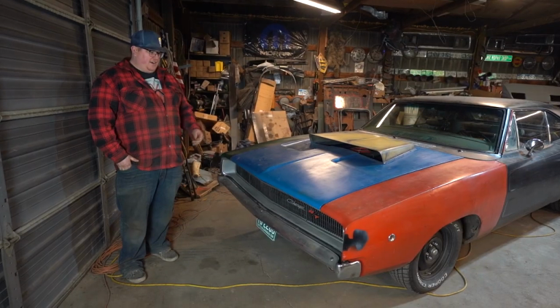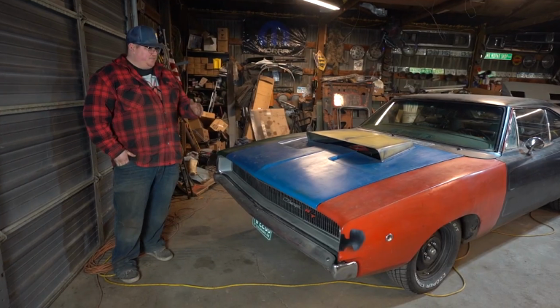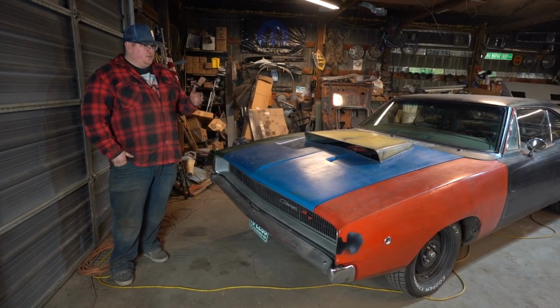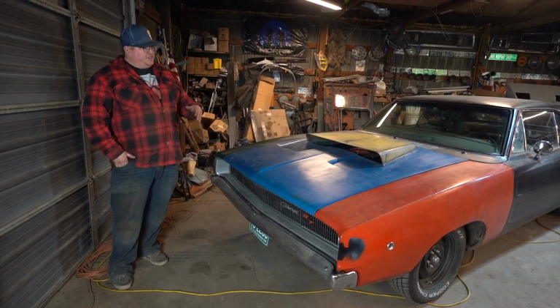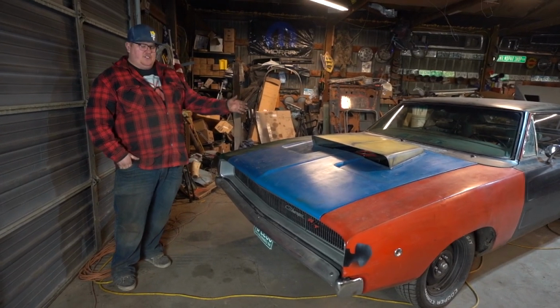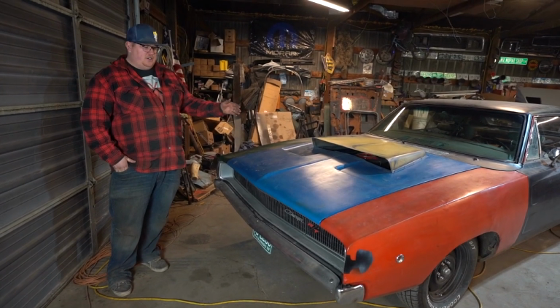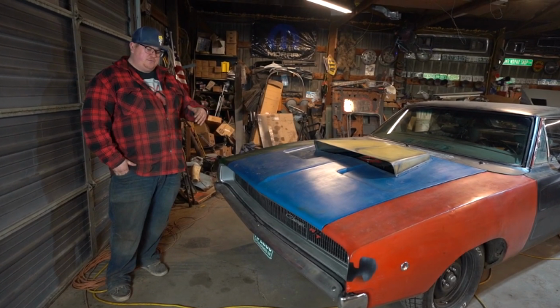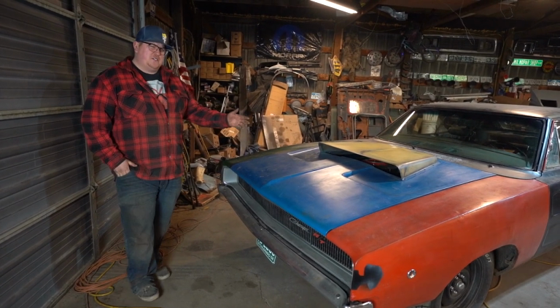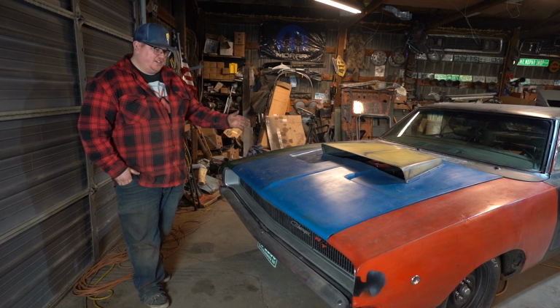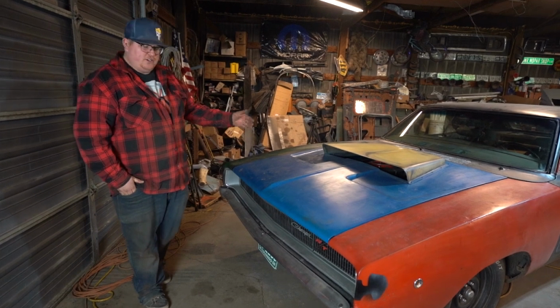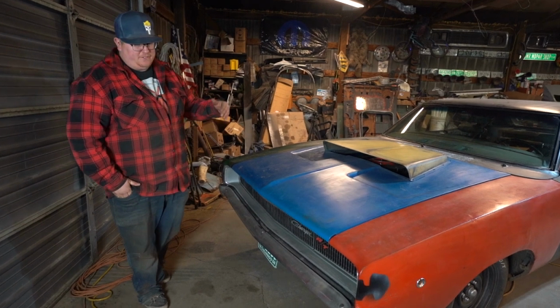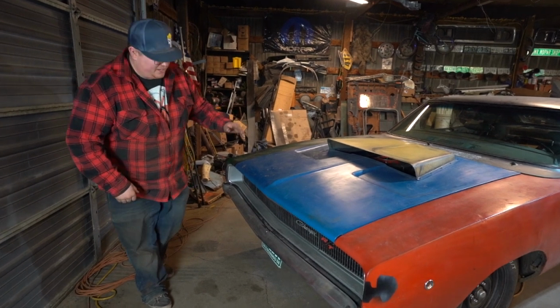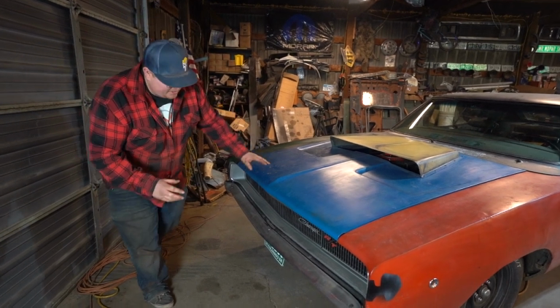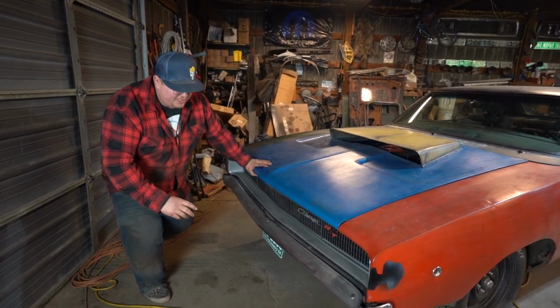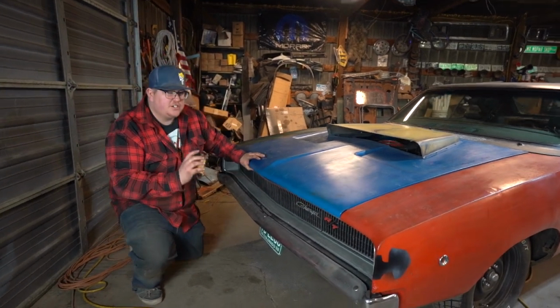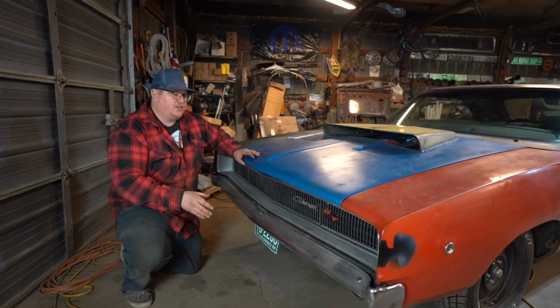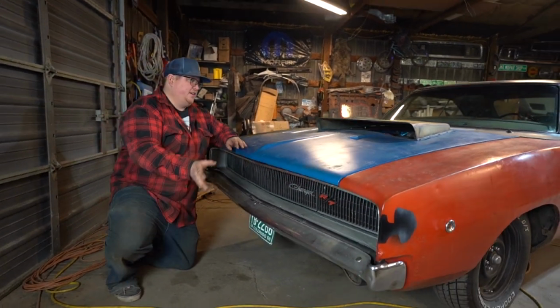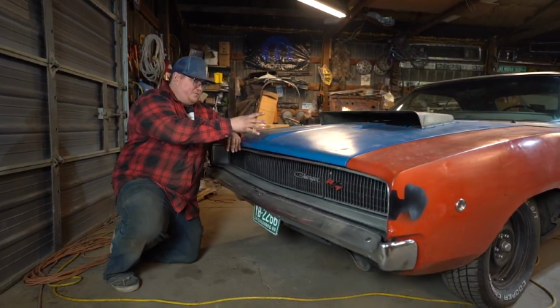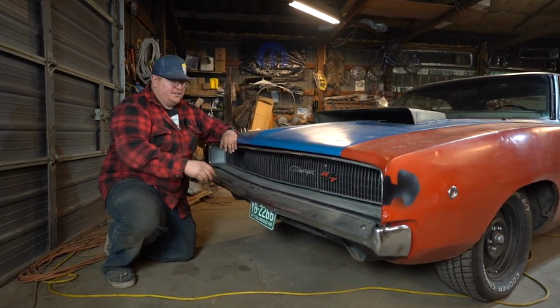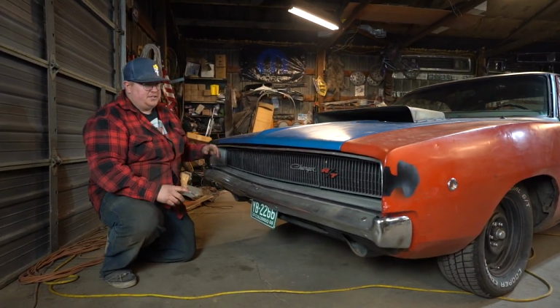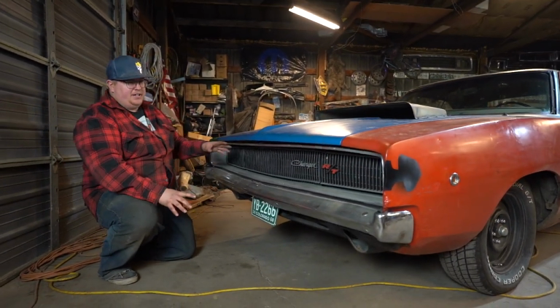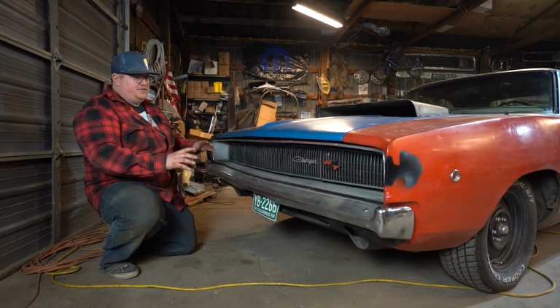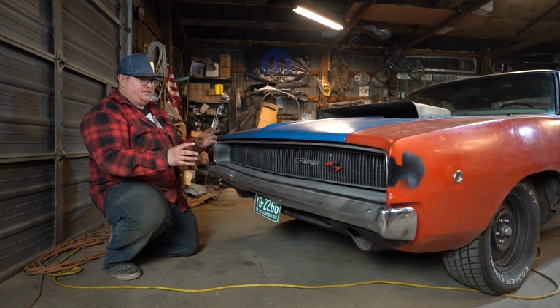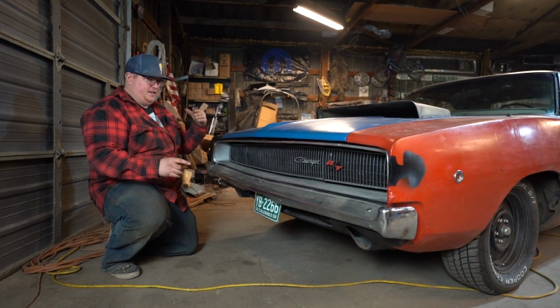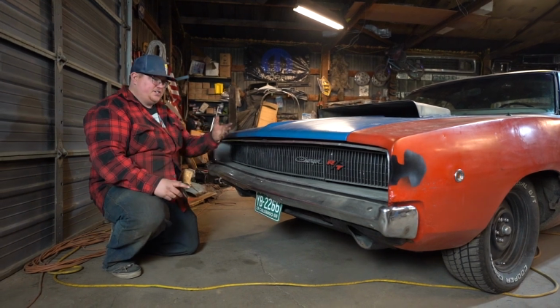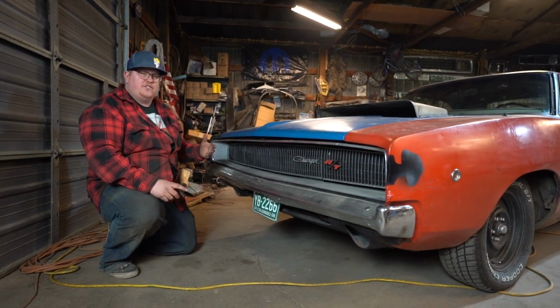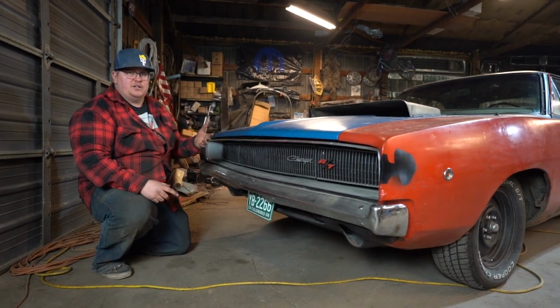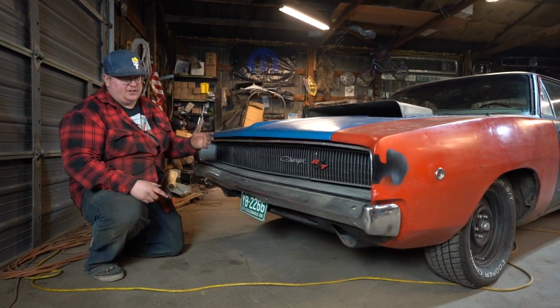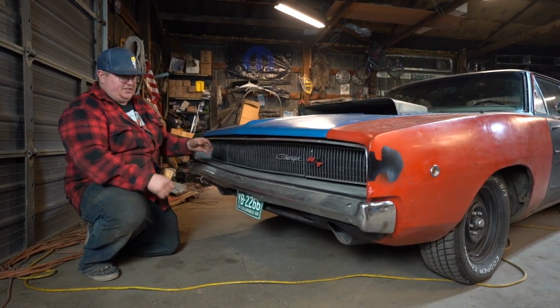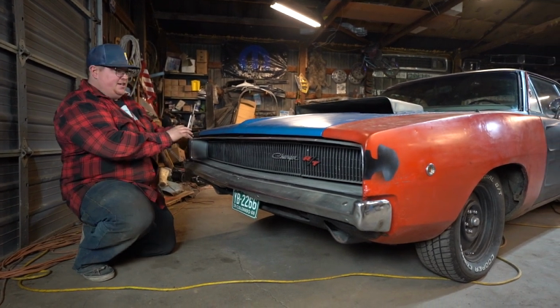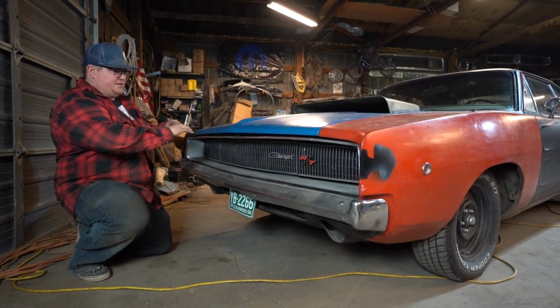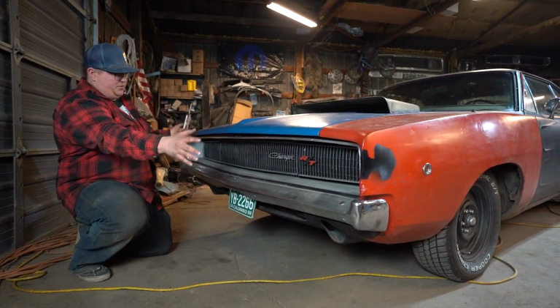Alright, so going front to back on this car — I'll probably miss a thing here or there, but I'll try to start at the front and move to the back. The biggest difference, the first kind of visual impact you're going to see, is going to be the grille.